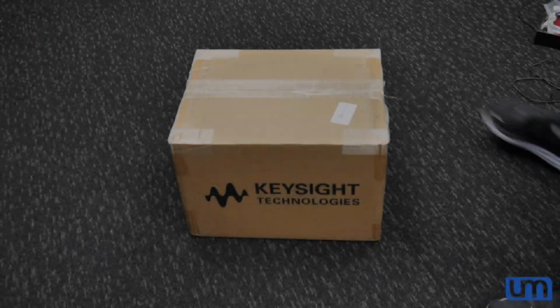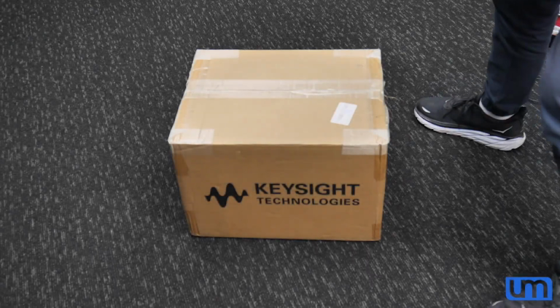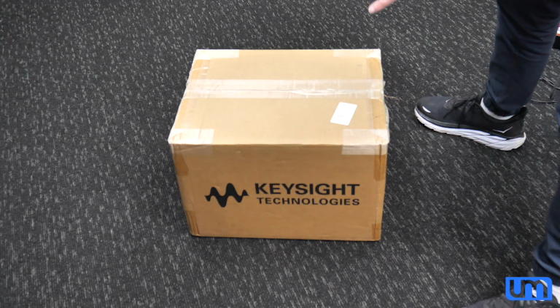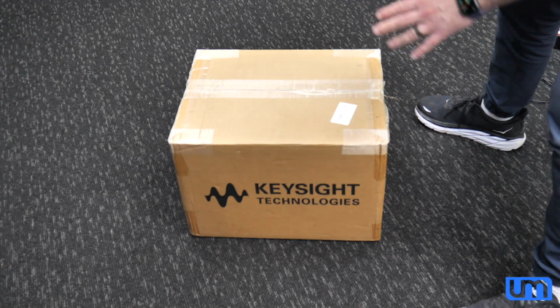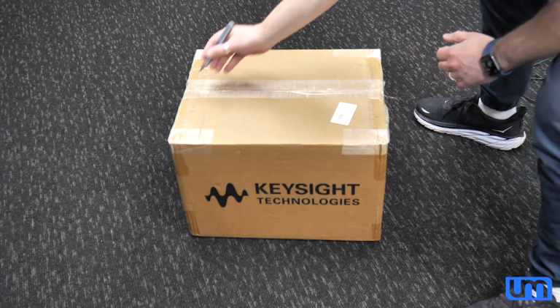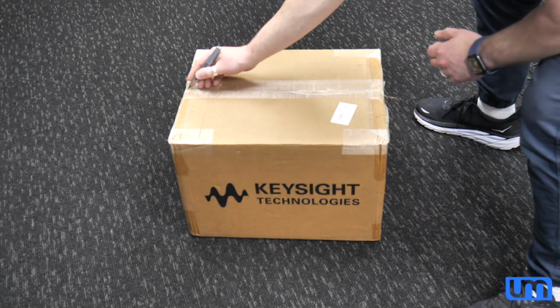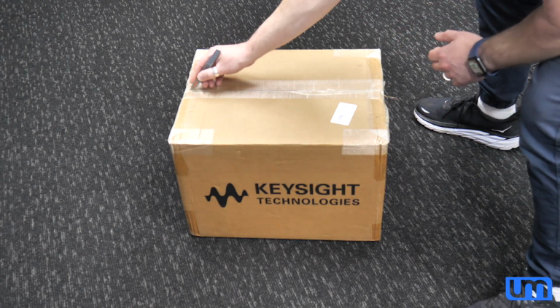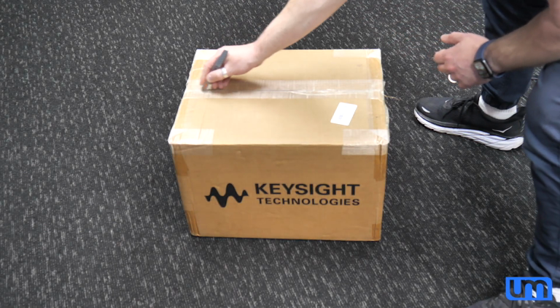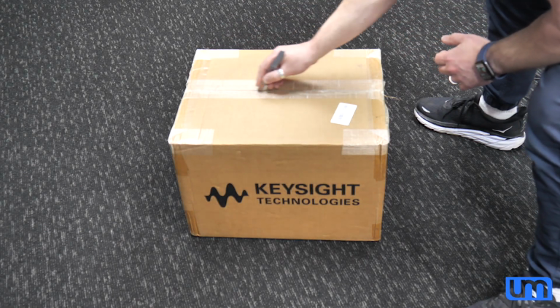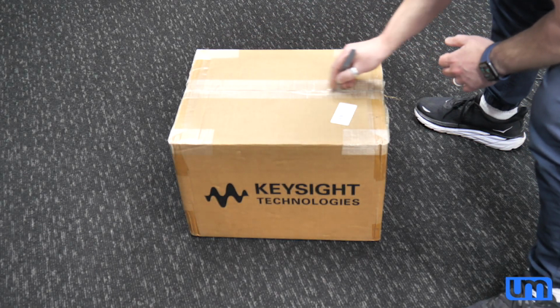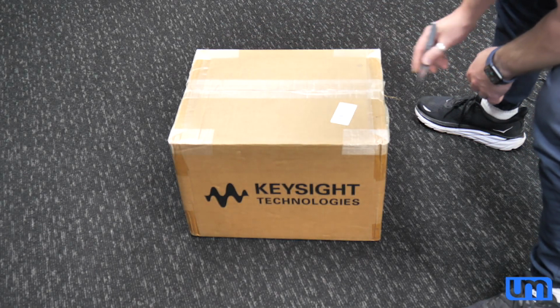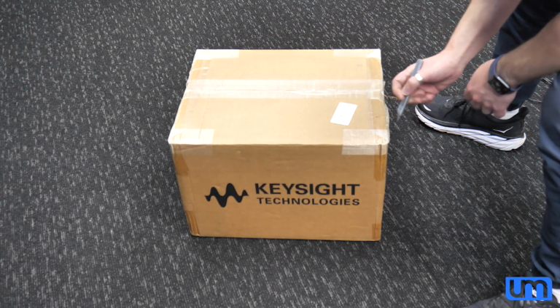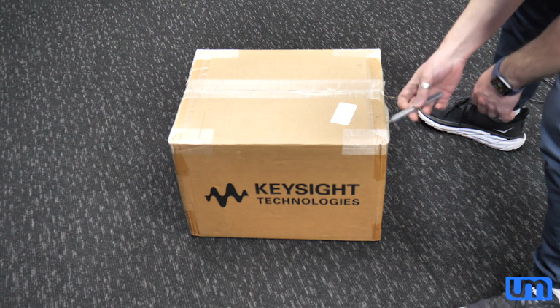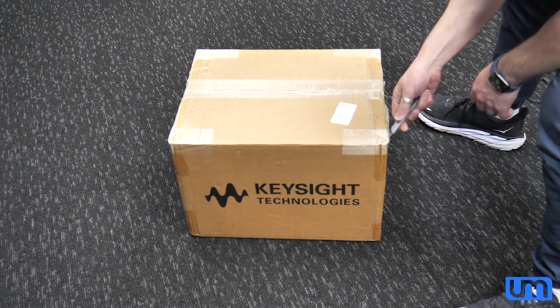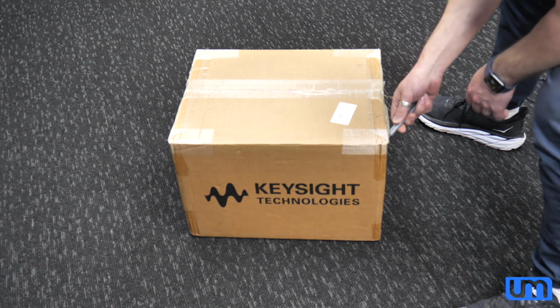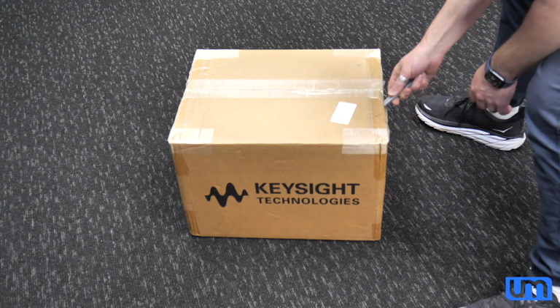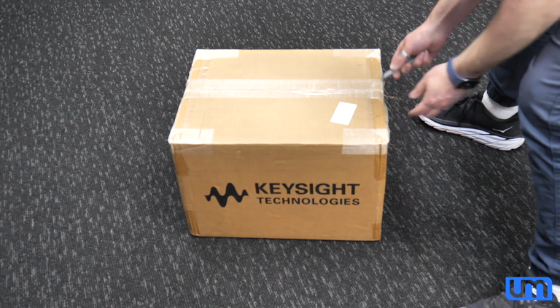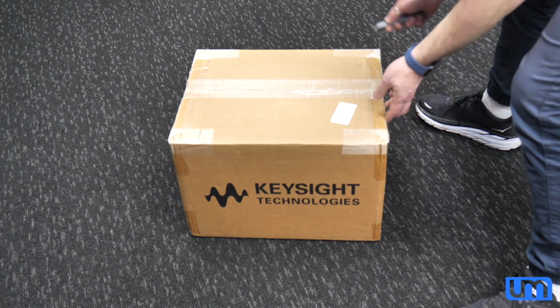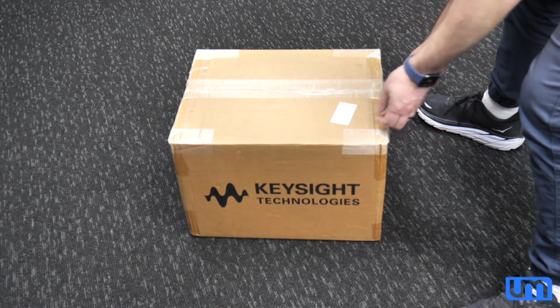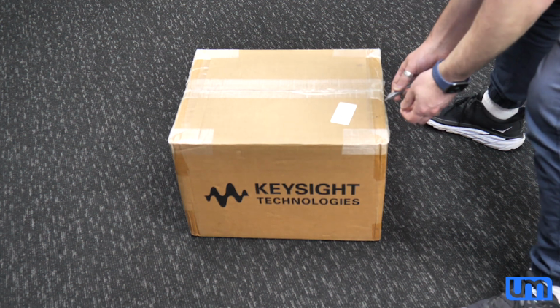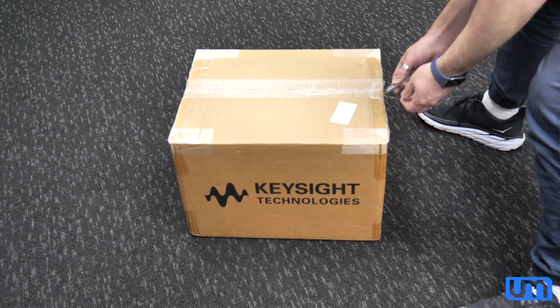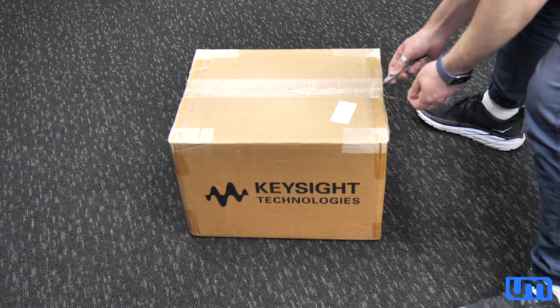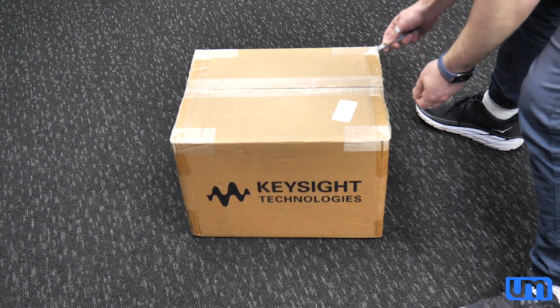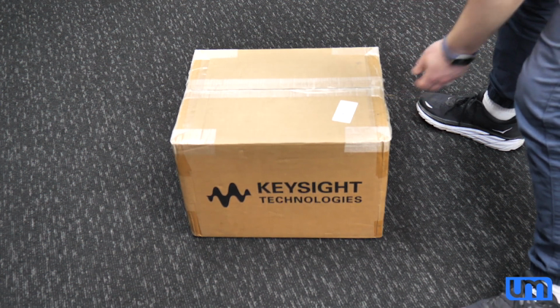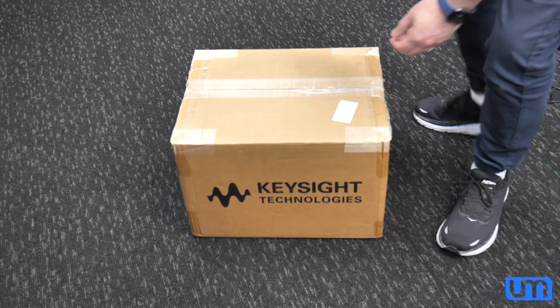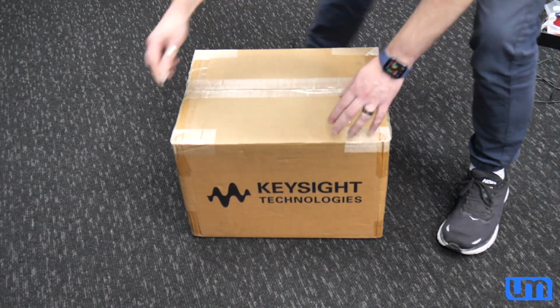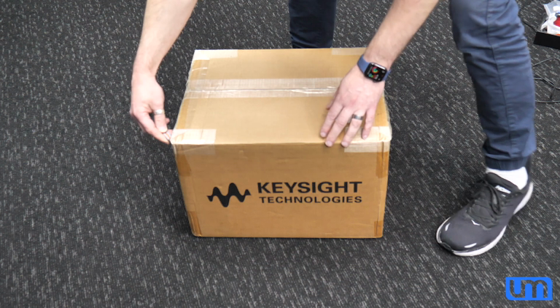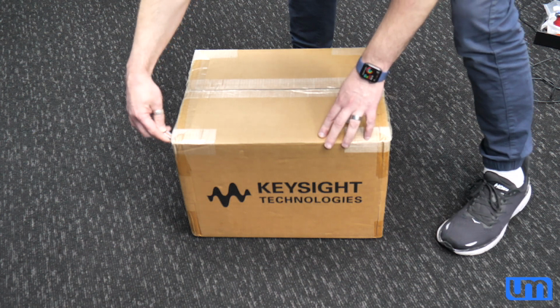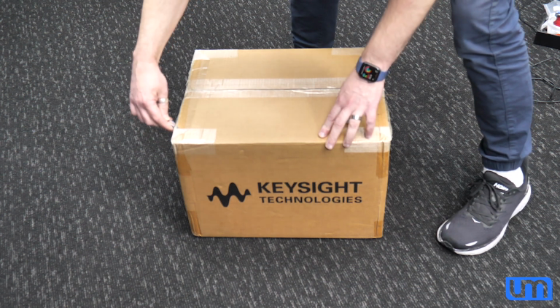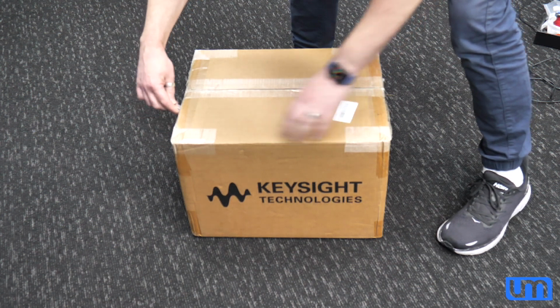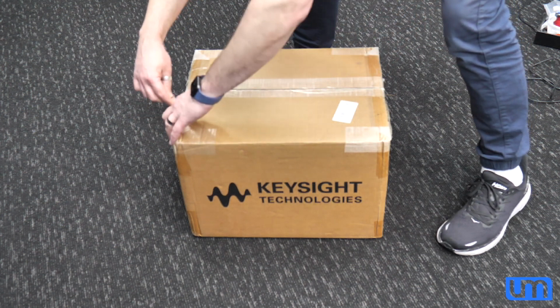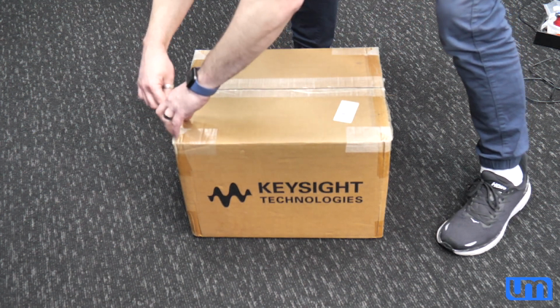It is so time to open this box. It's been sitting on my floor for ages. I've been making excuse after excuse, but no more.